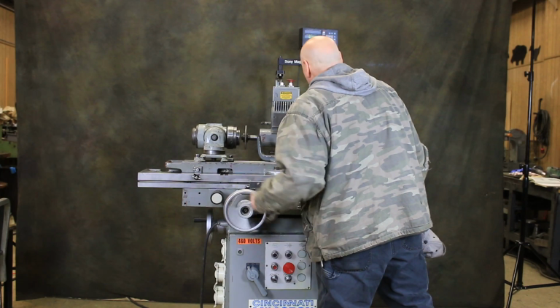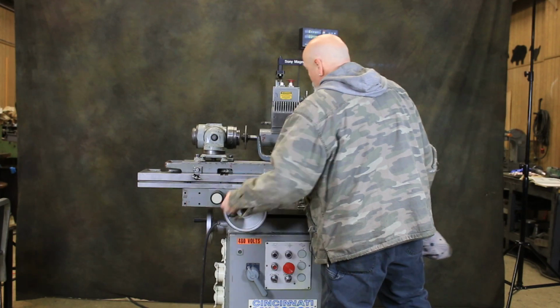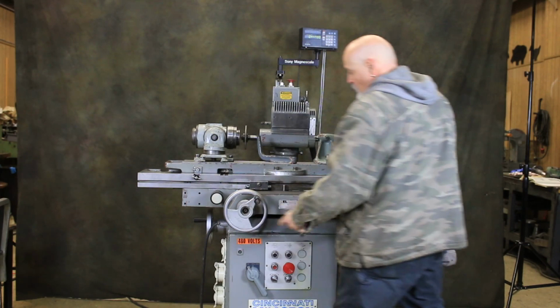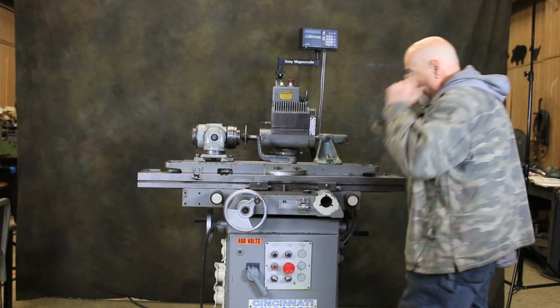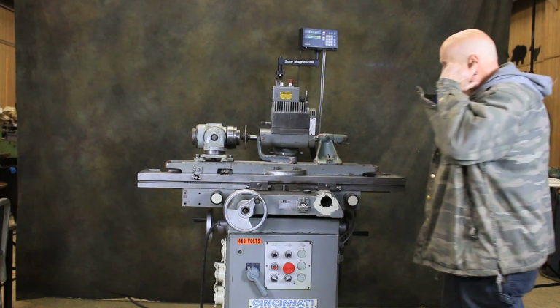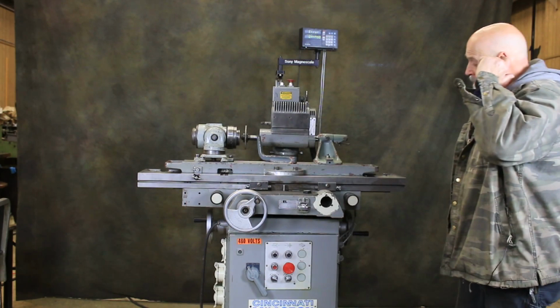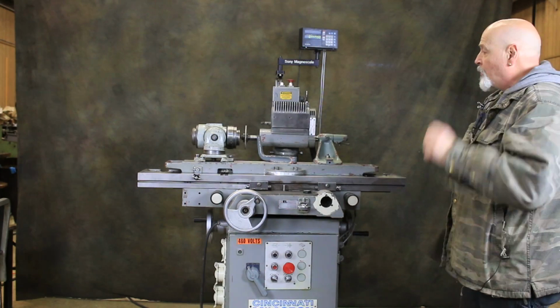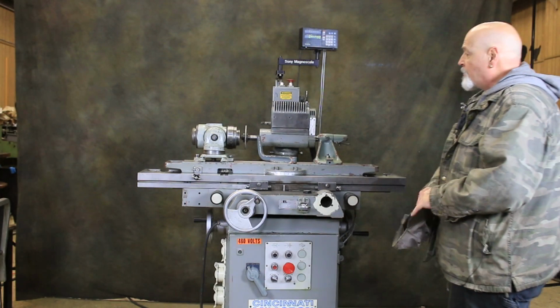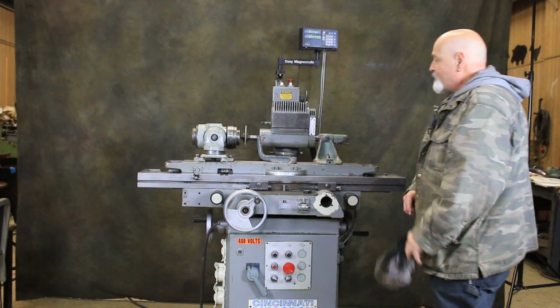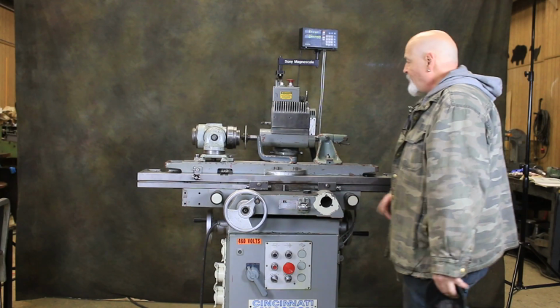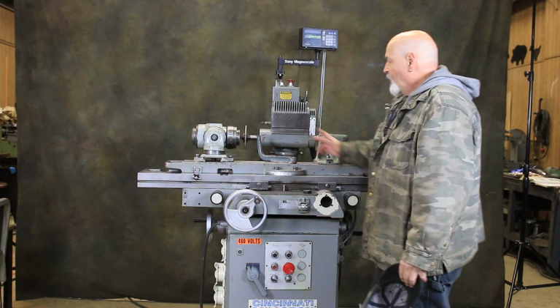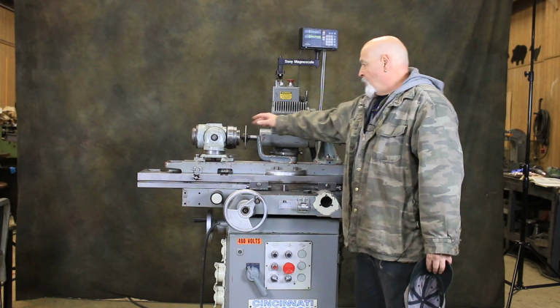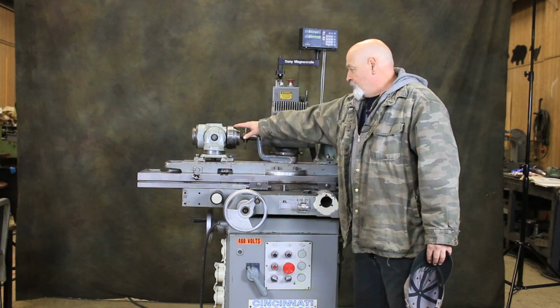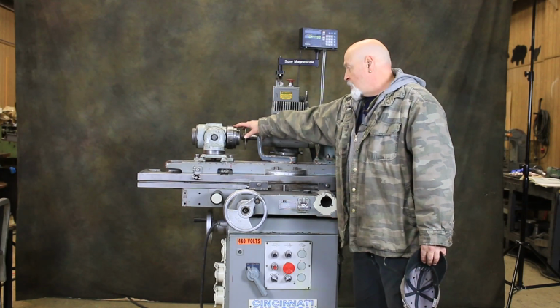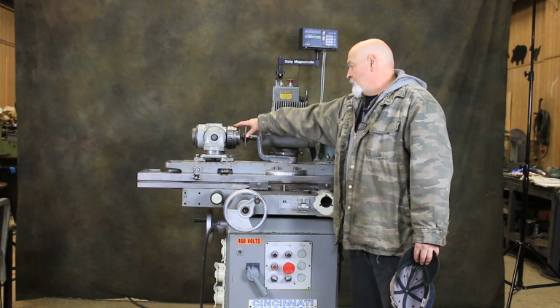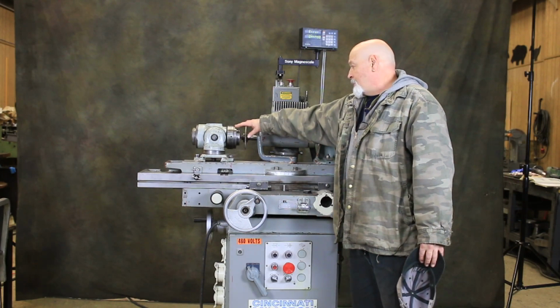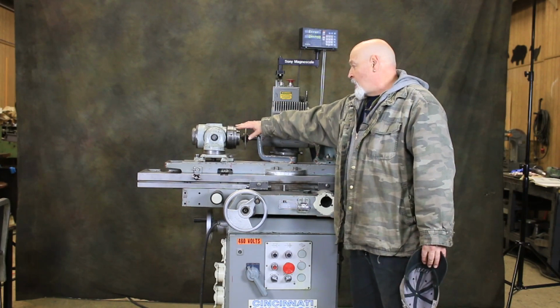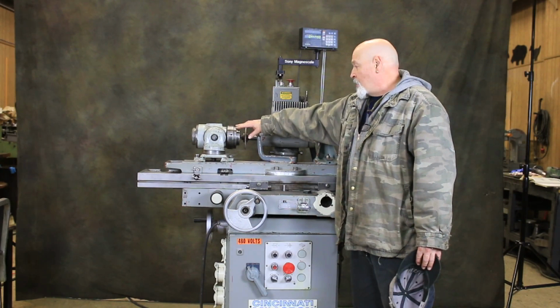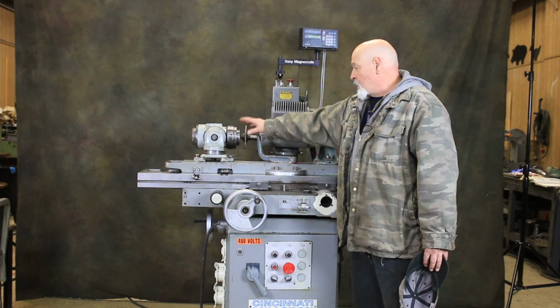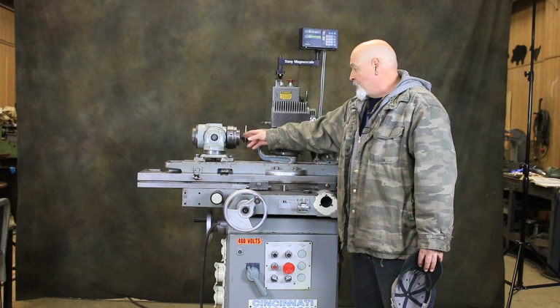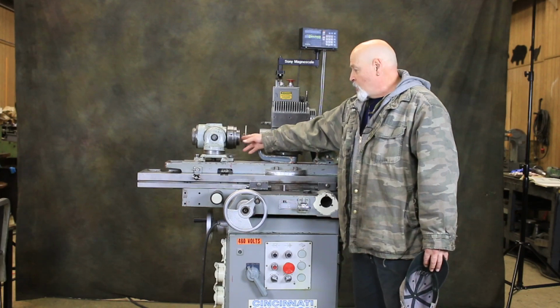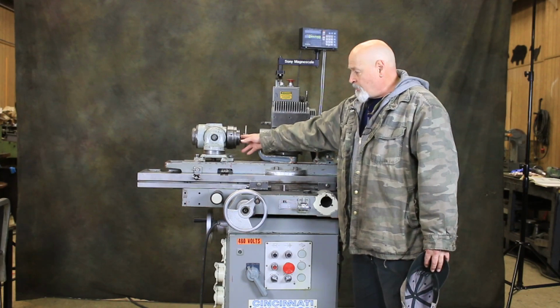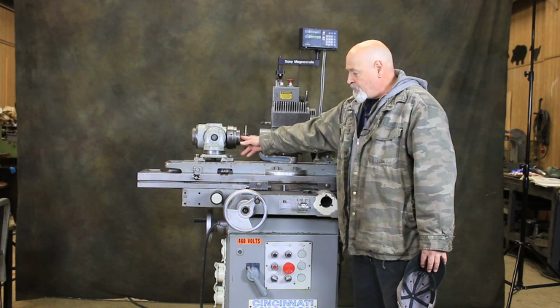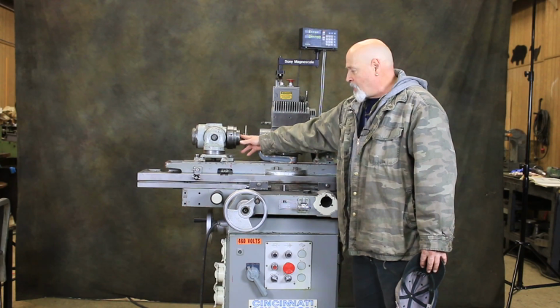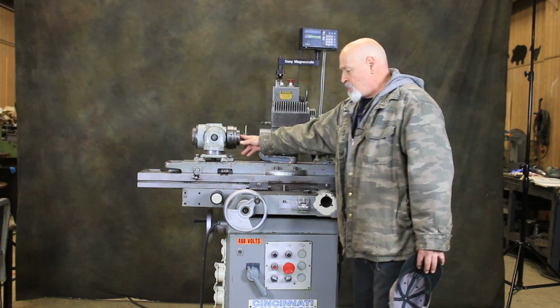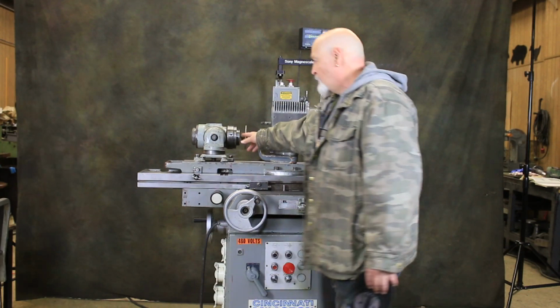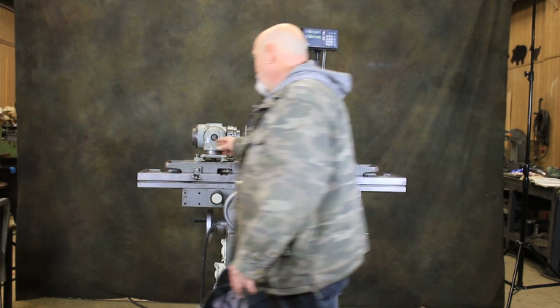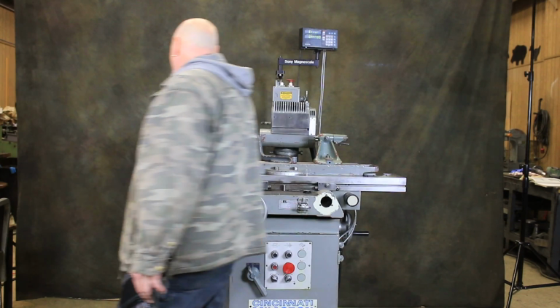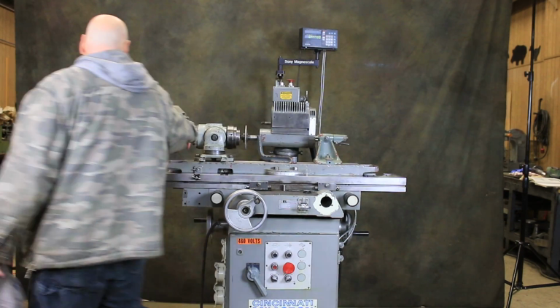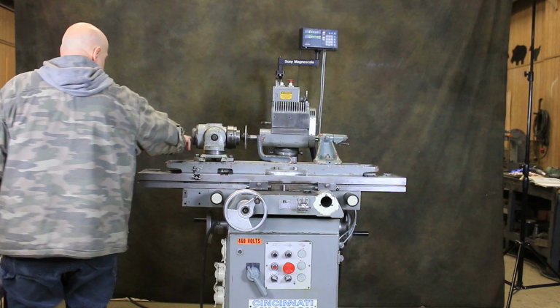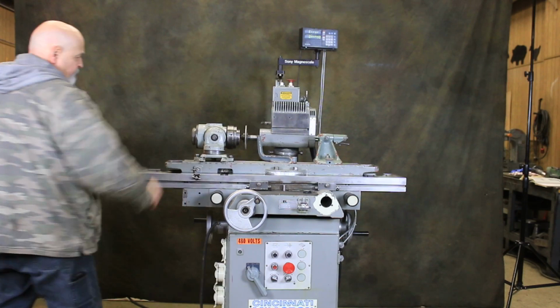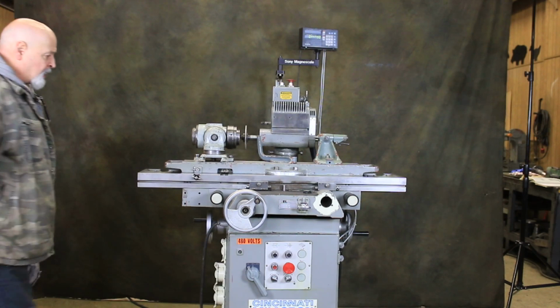The machine is currently wired for 480 volts. Your universal headstock here has a Morse Taper 5 on one end of the spindle, and on the other end is a number 50 taper.